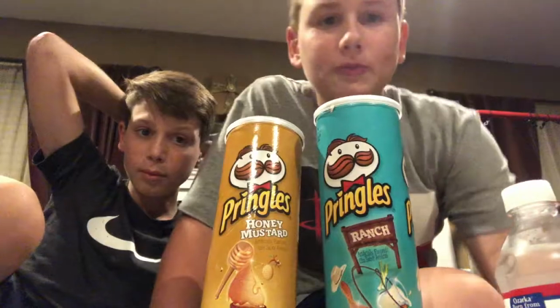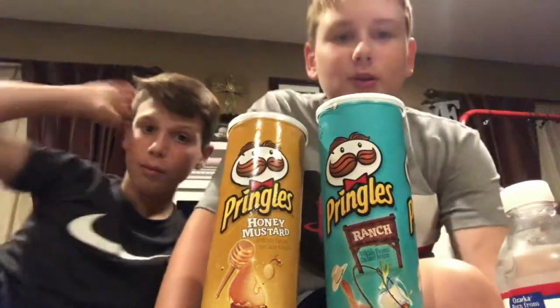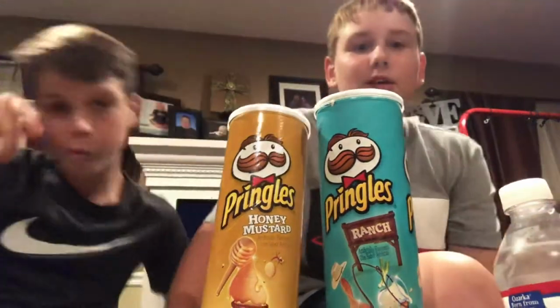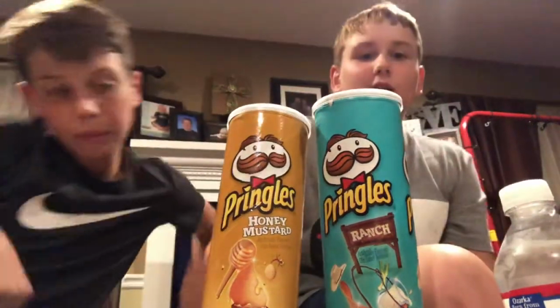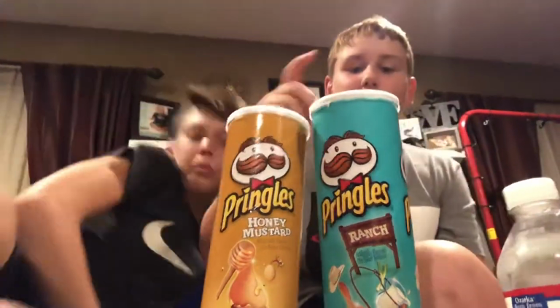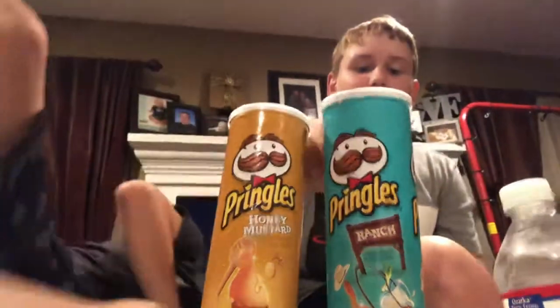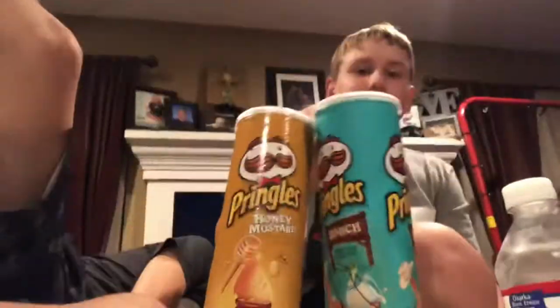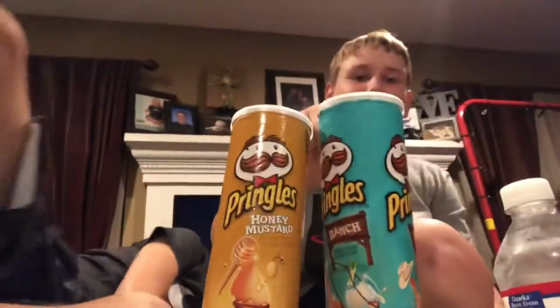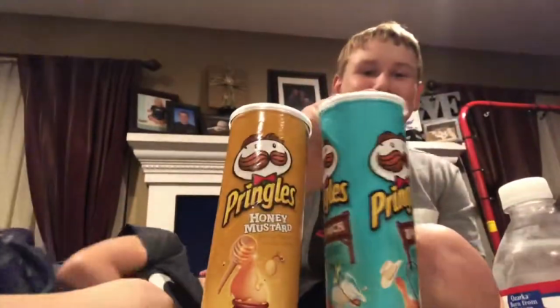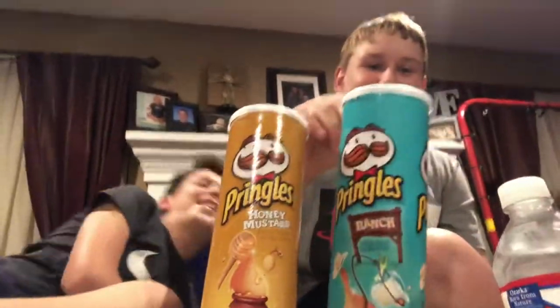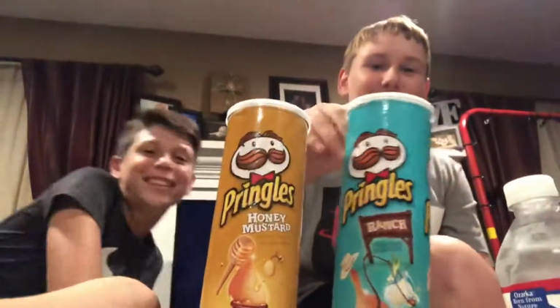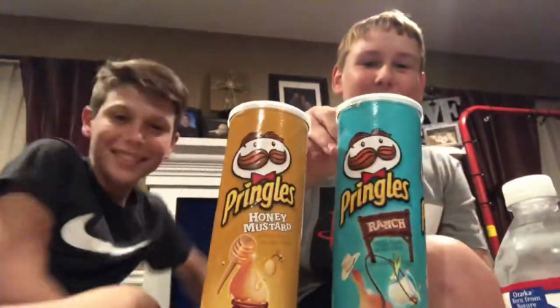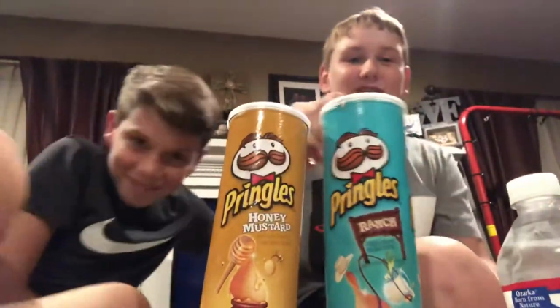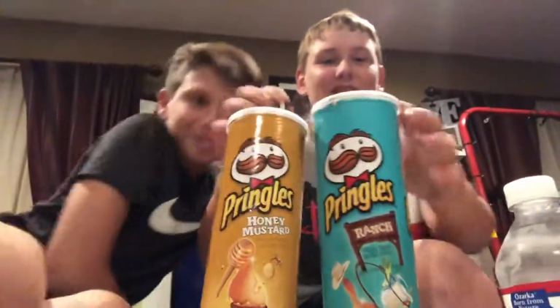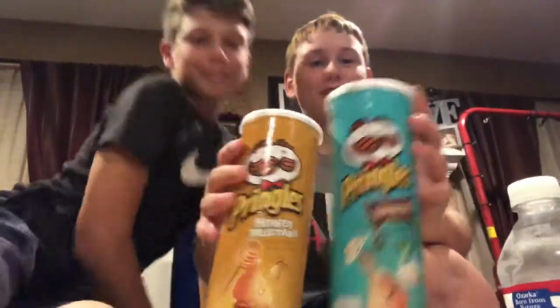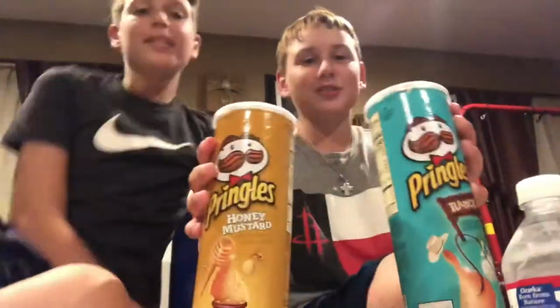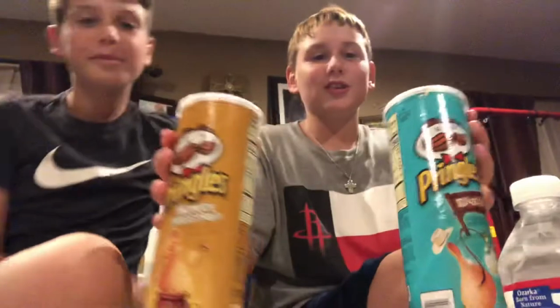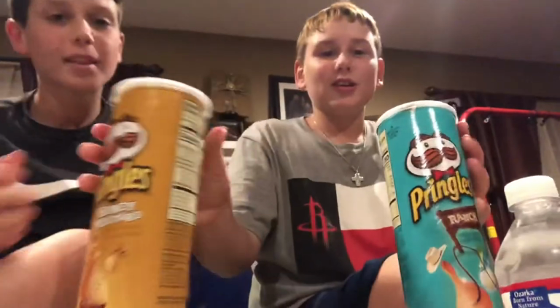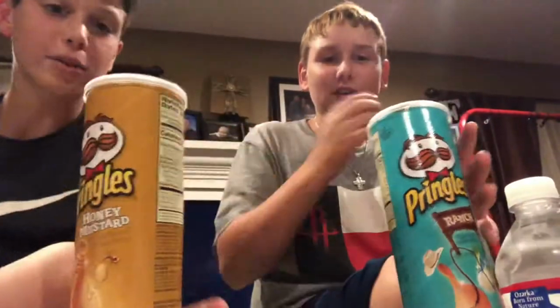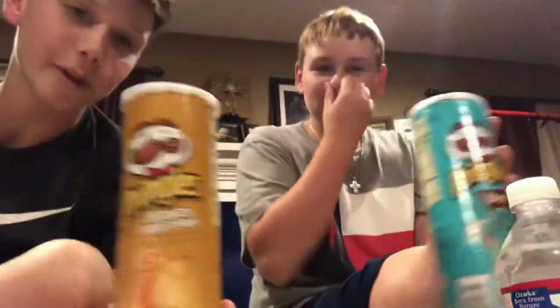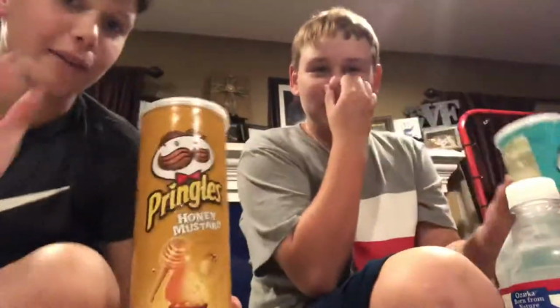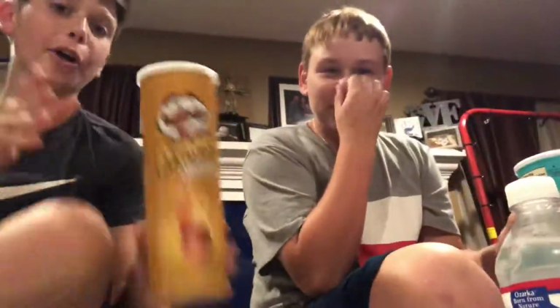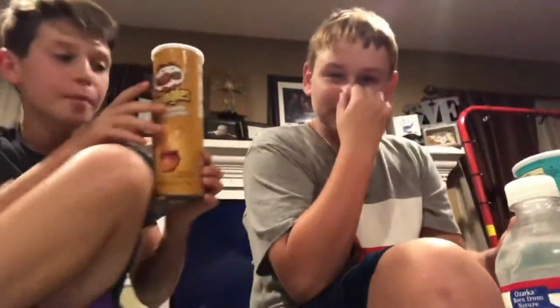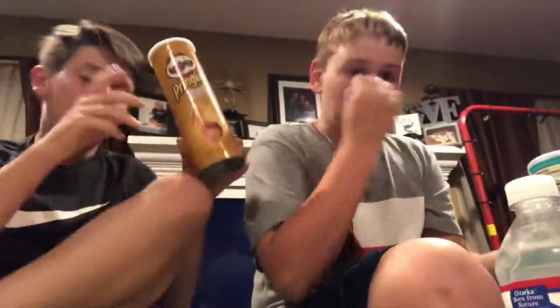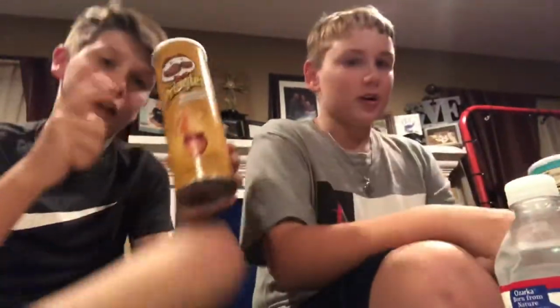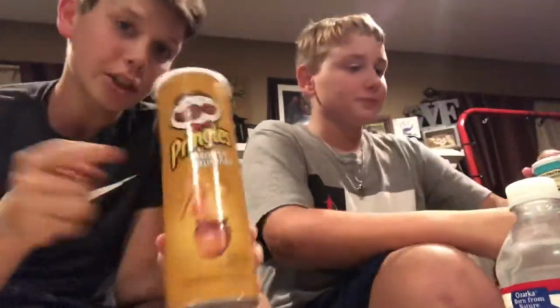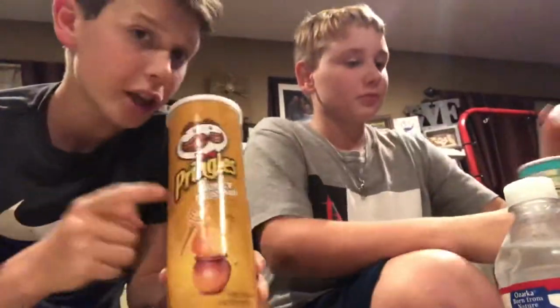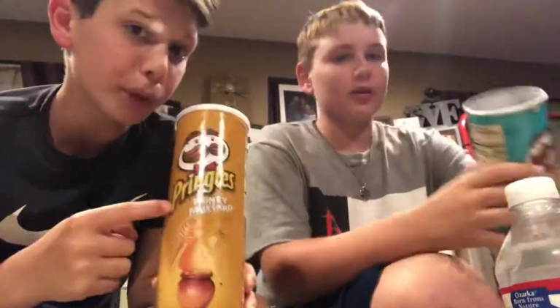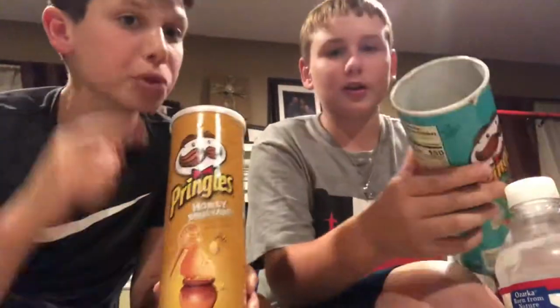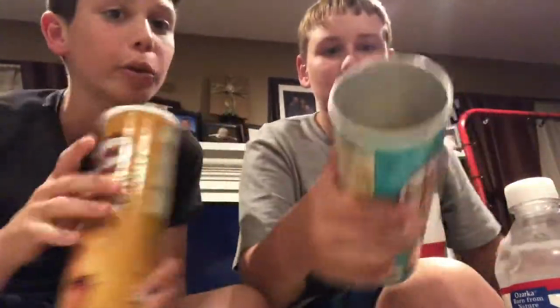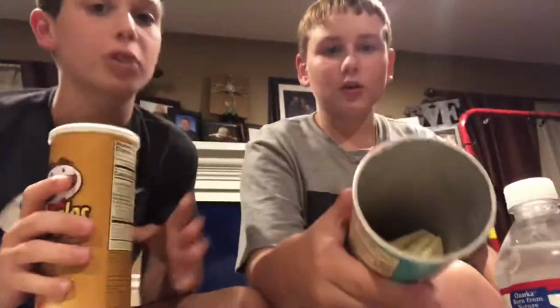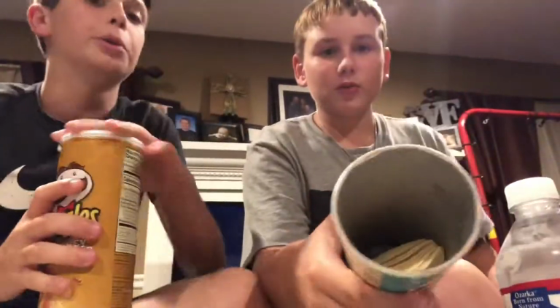What's up guys, today we're going to be taste reviewing — even though we already know what these taste like — honey mustard Pringles and ranch Pringles.